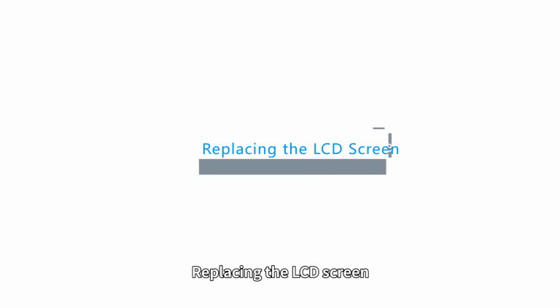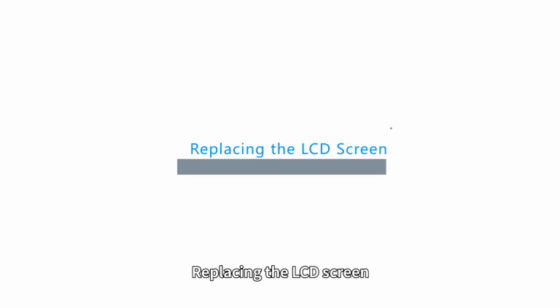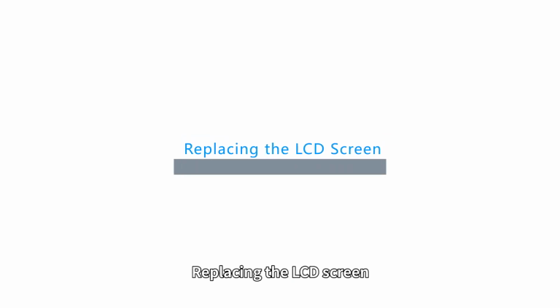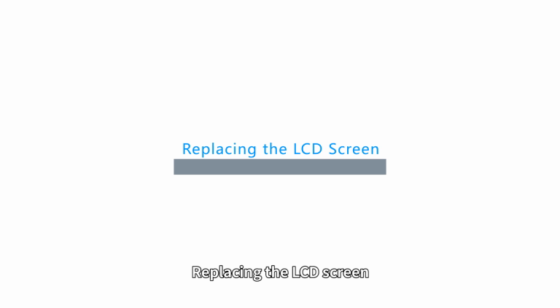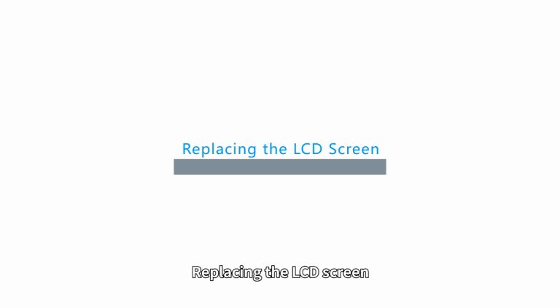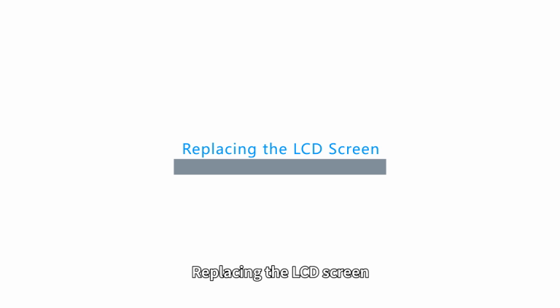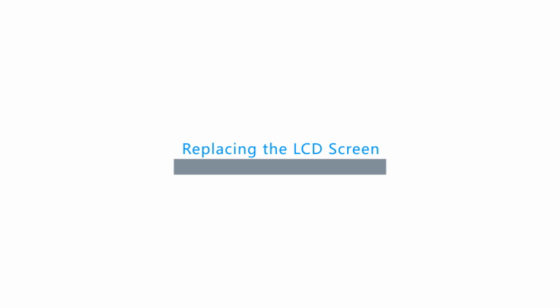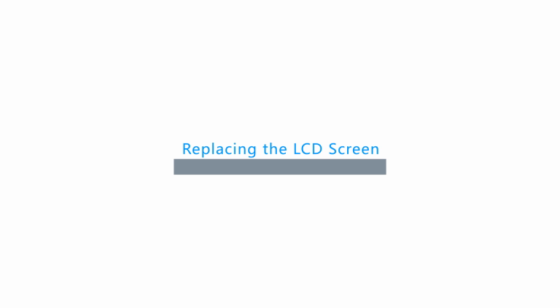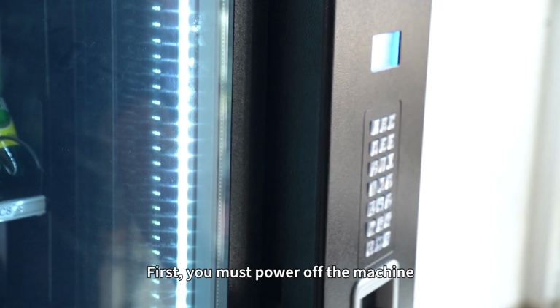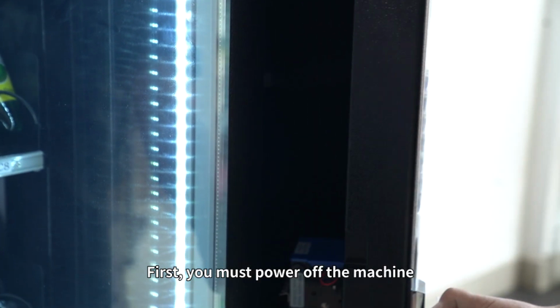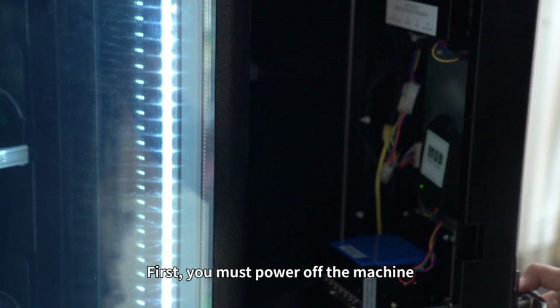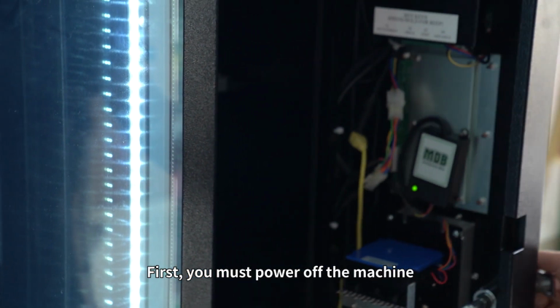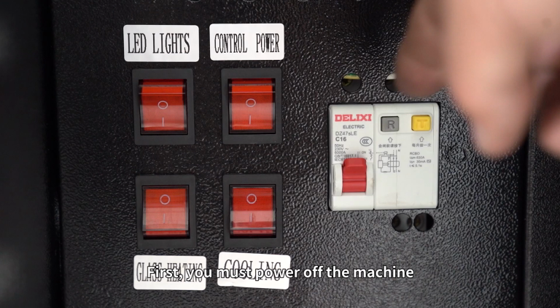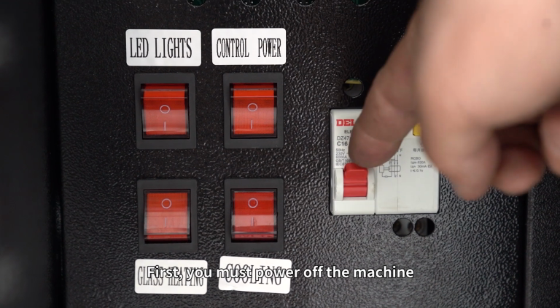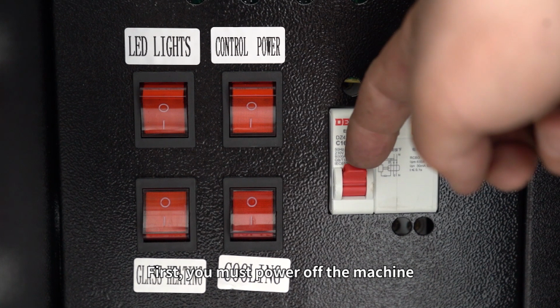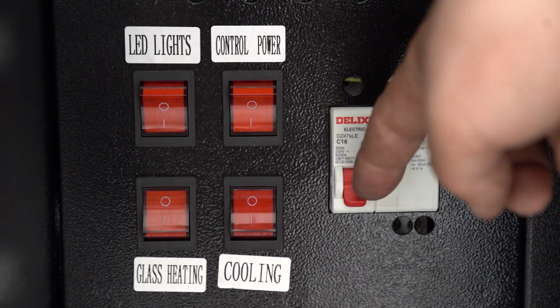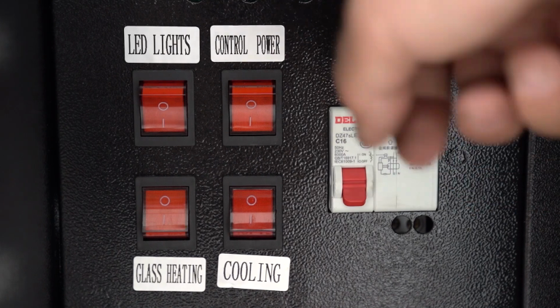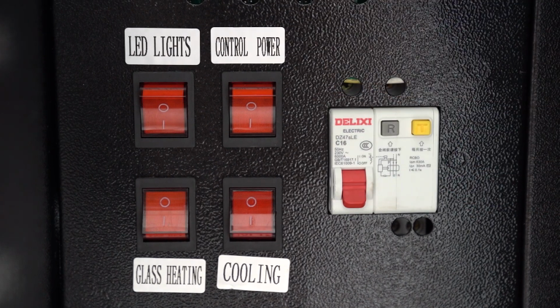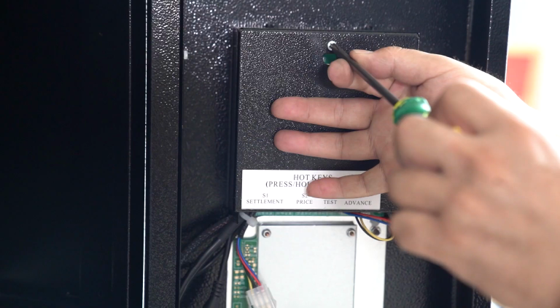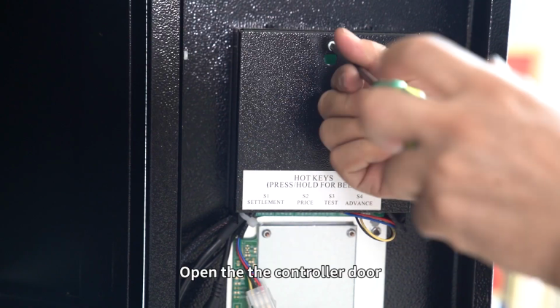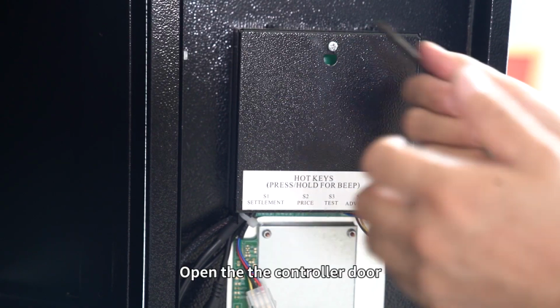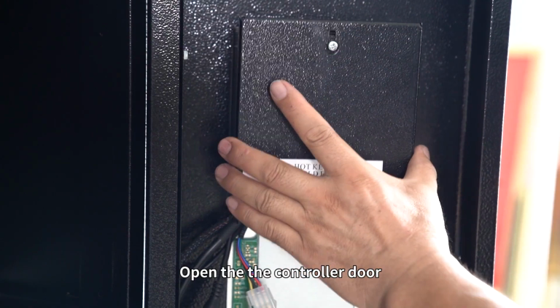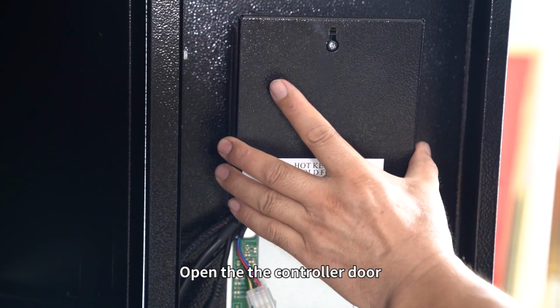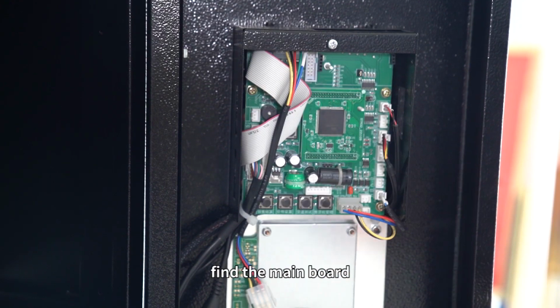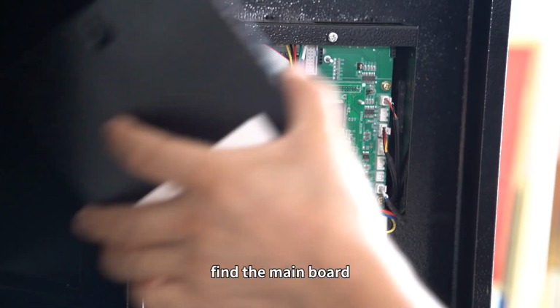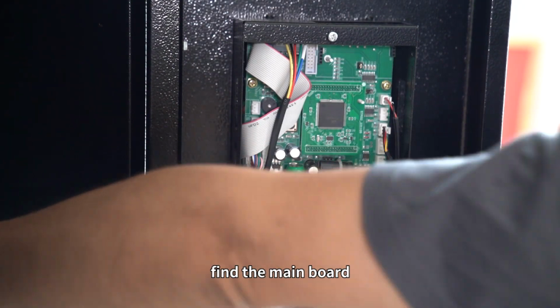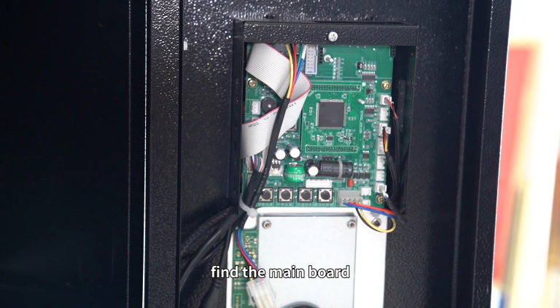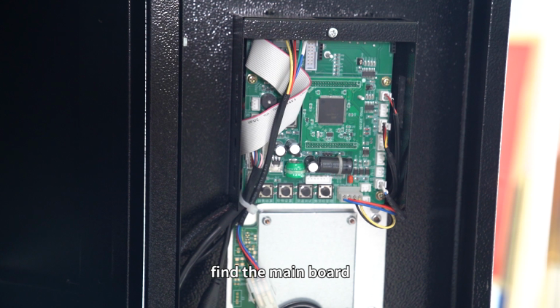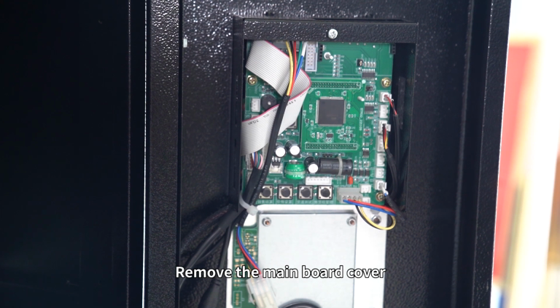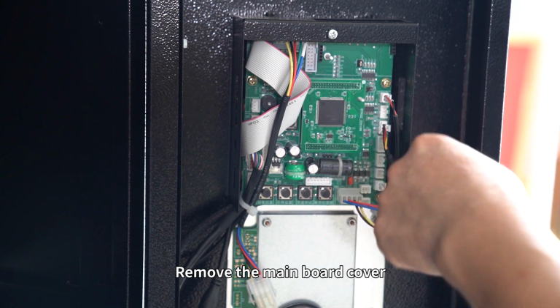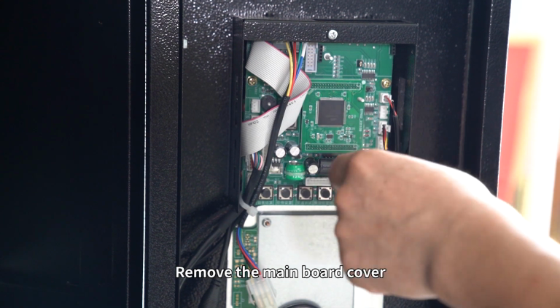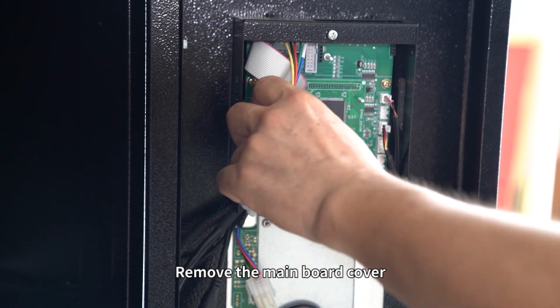Replacing the LCD screen. First, you must power off the machine. Open the controller door. Find the main board. Remove the main board cover.